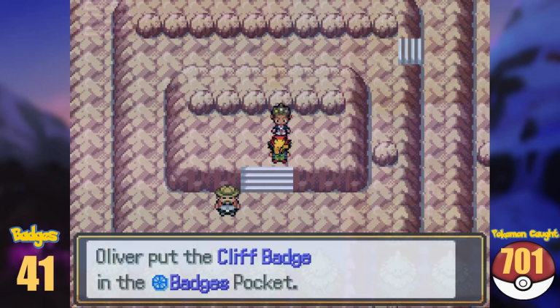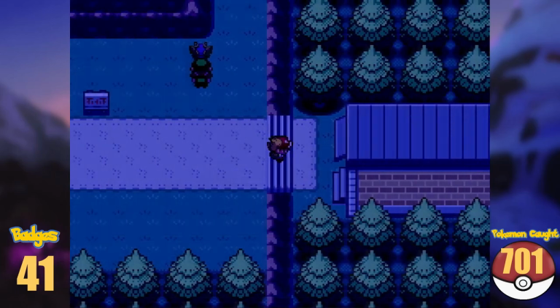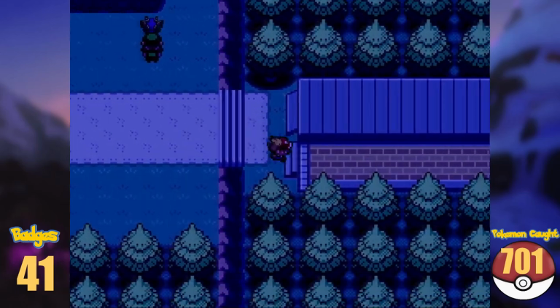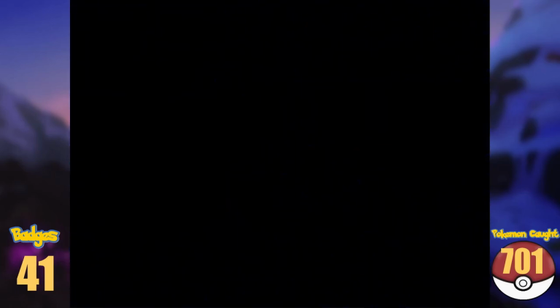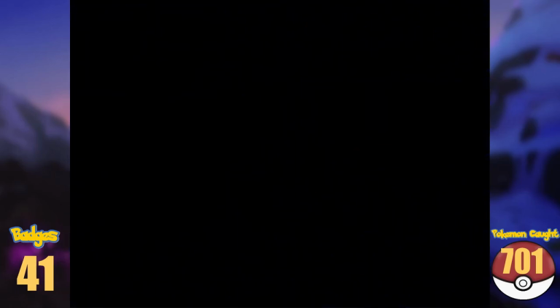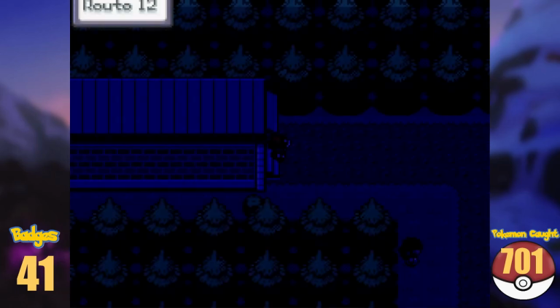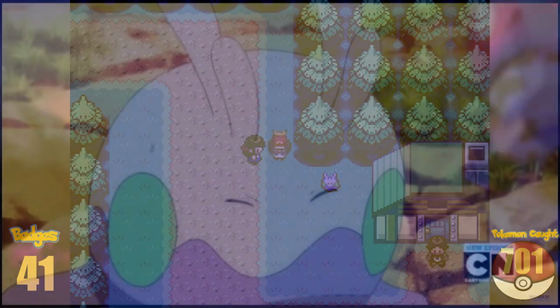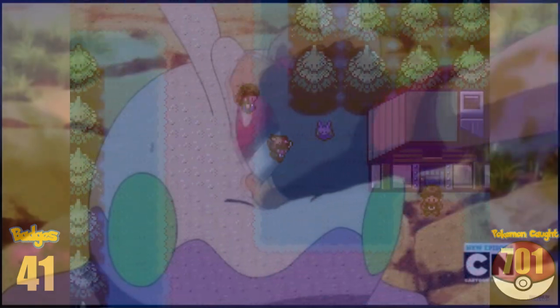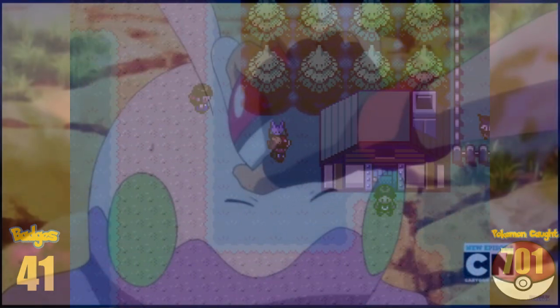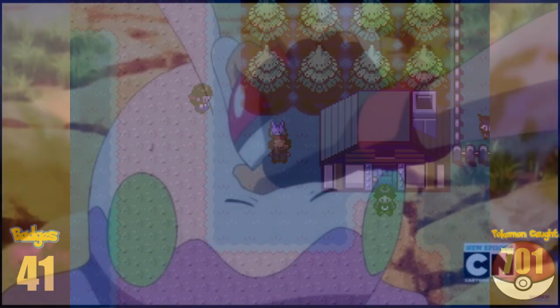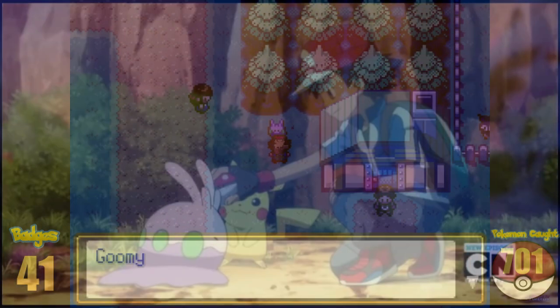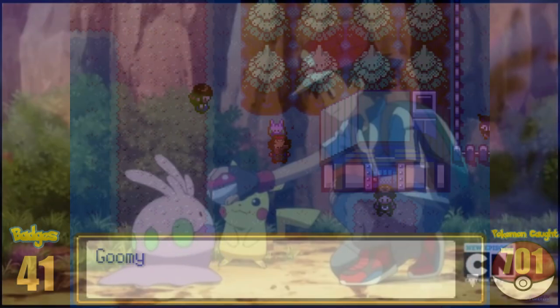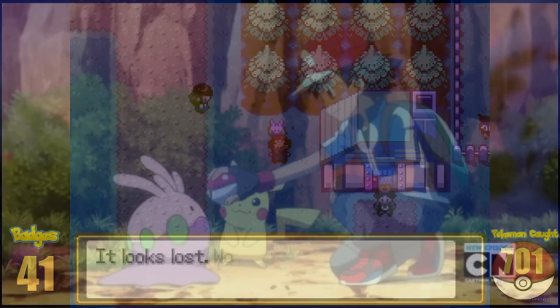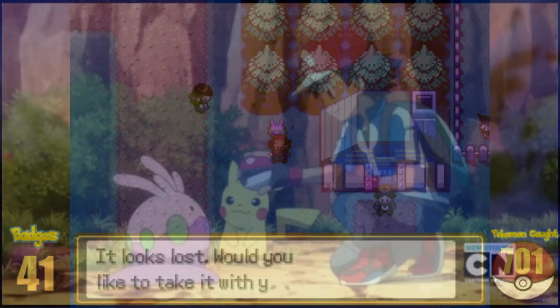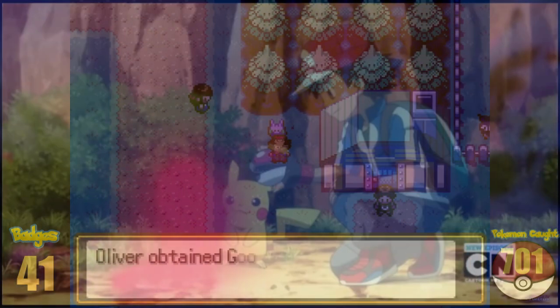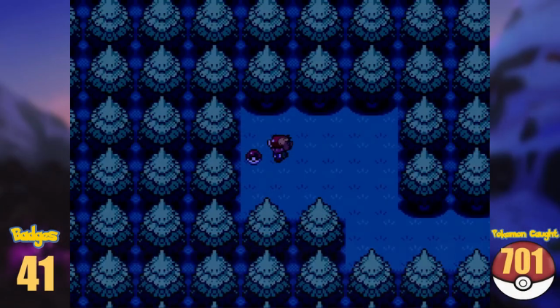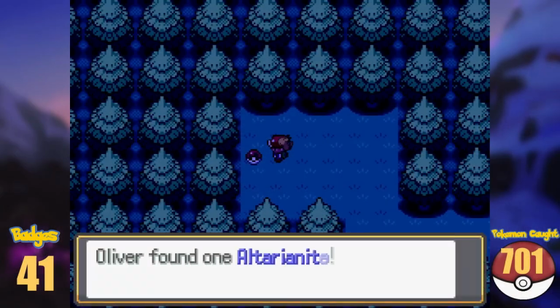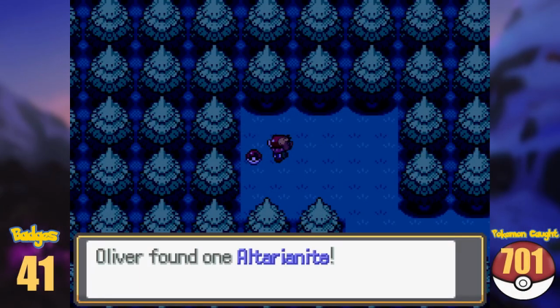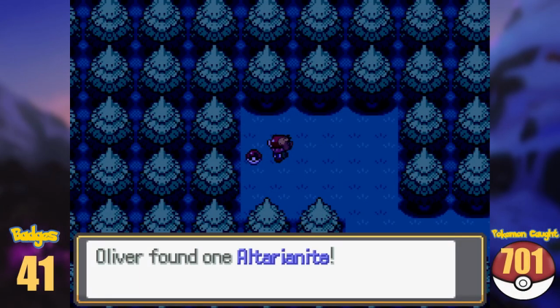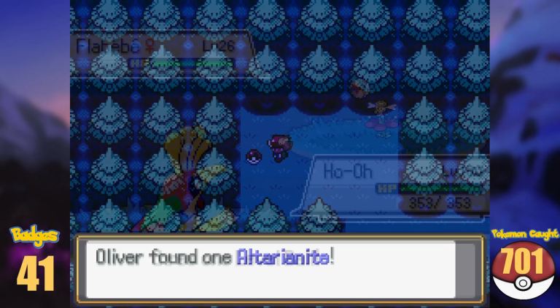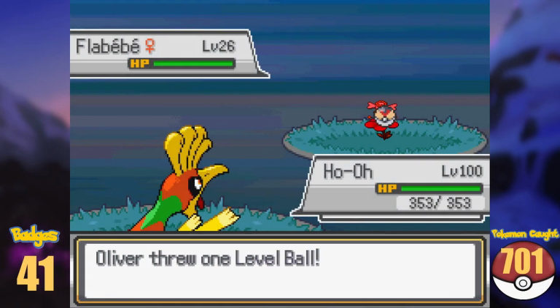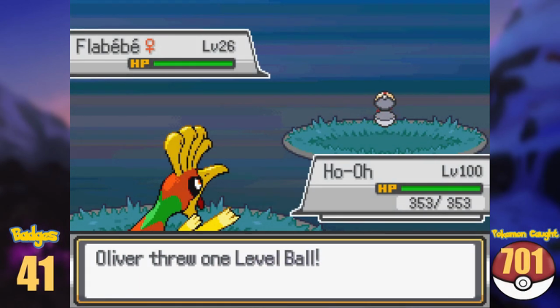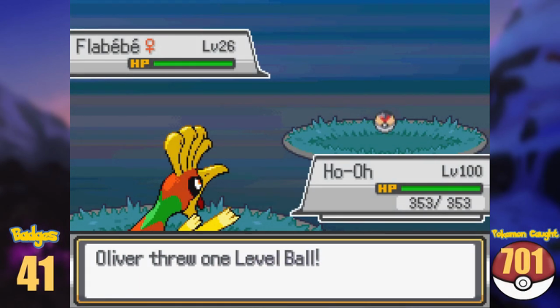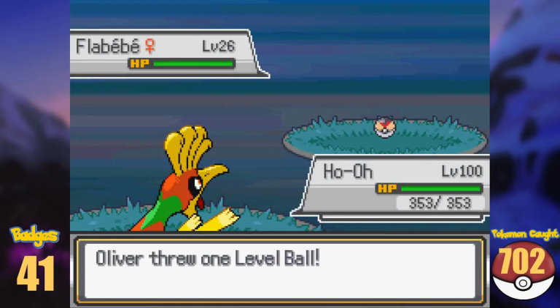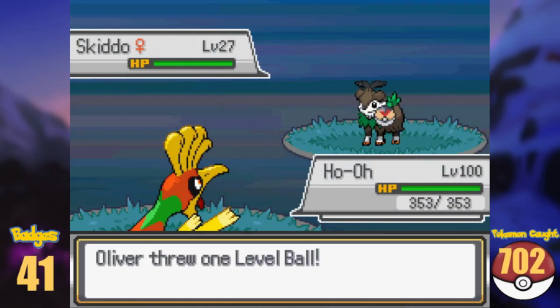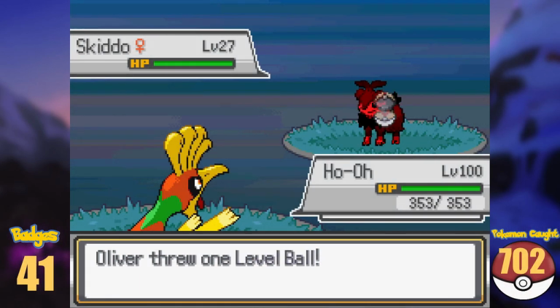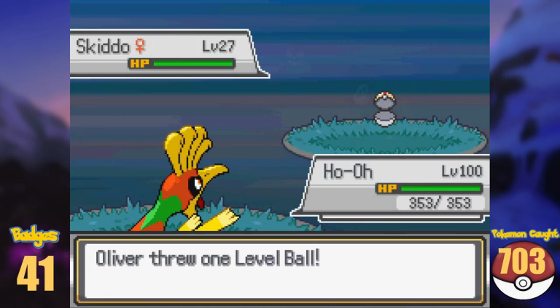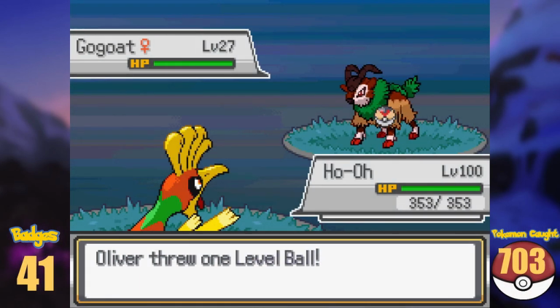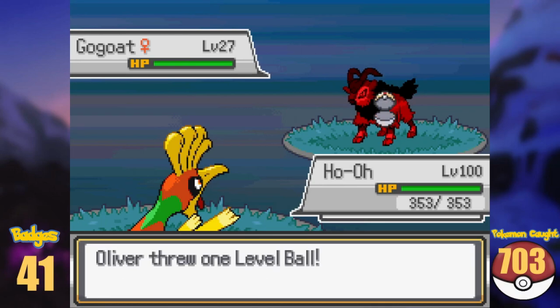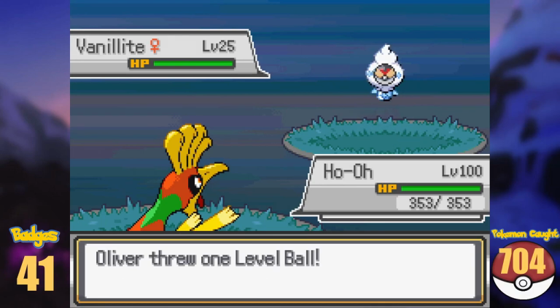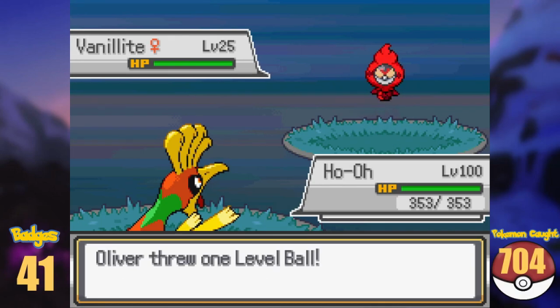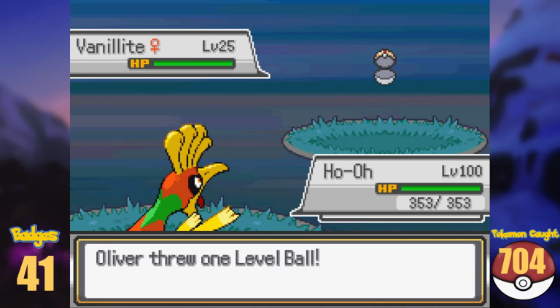Soon after, we make our way to Route 12, and take an iconic Goomy with us. Besides that, we pick up the Altarianite, and capture Flabébé, Skiddo, Gogoat, and Vanillite.